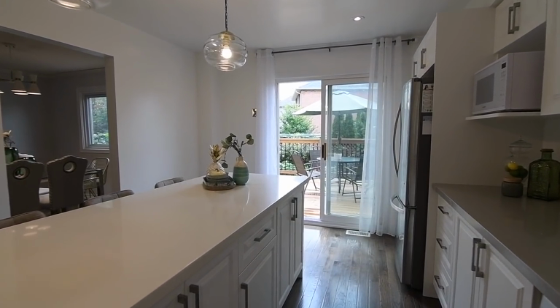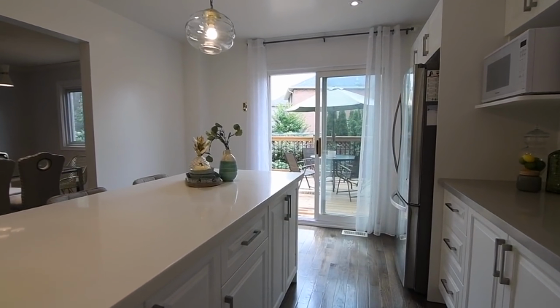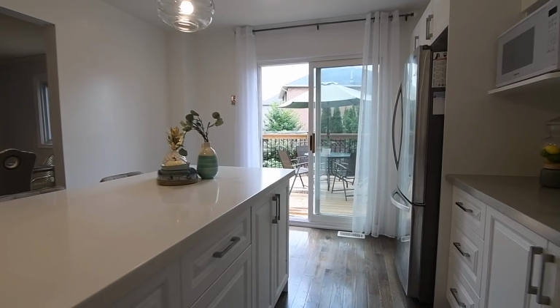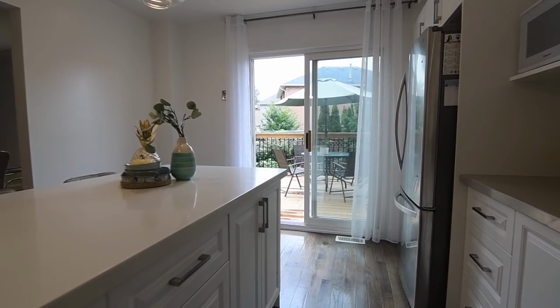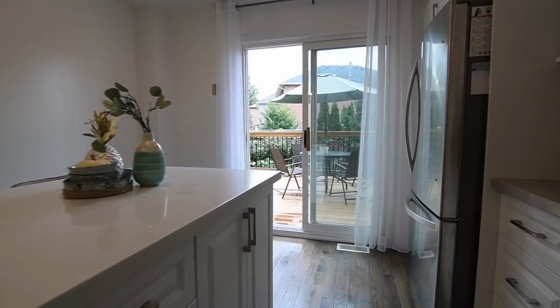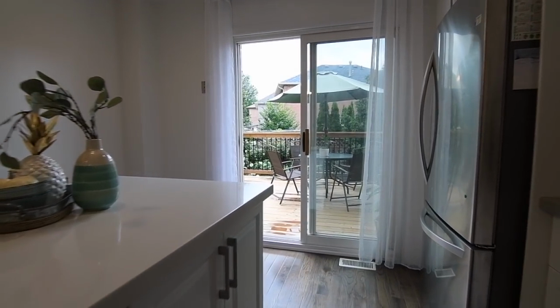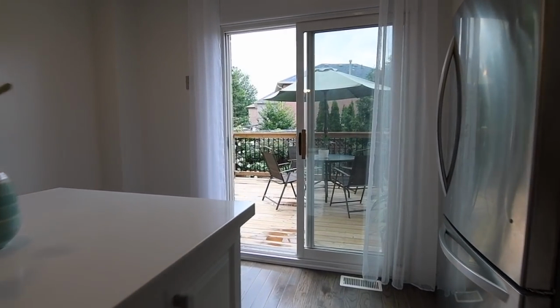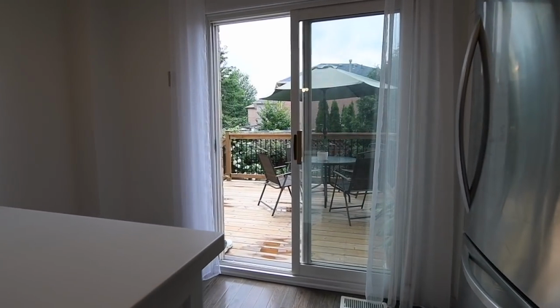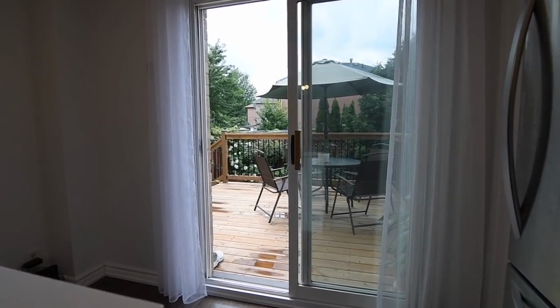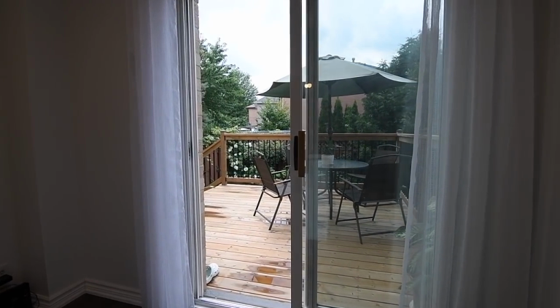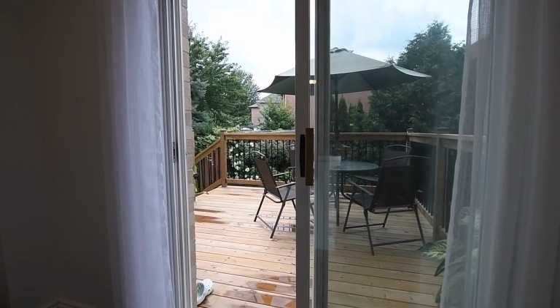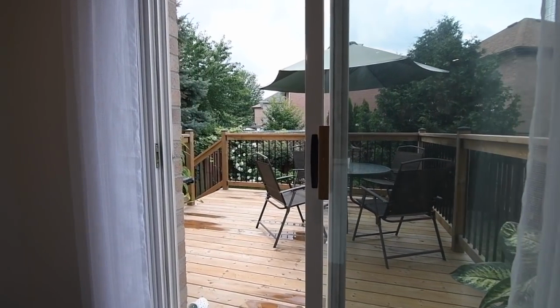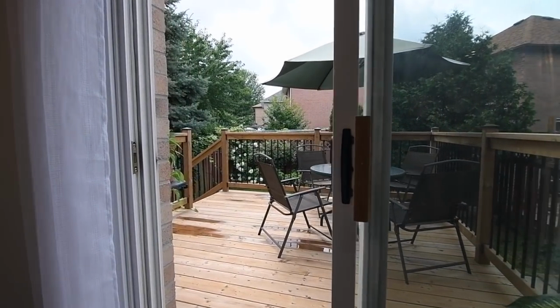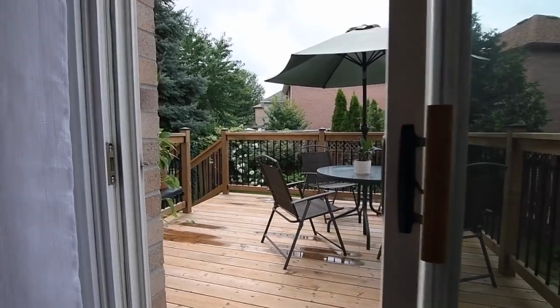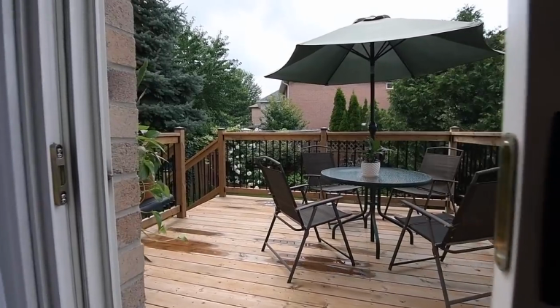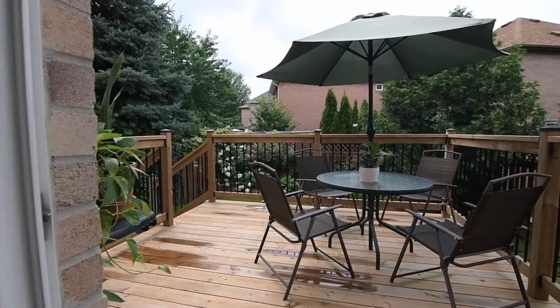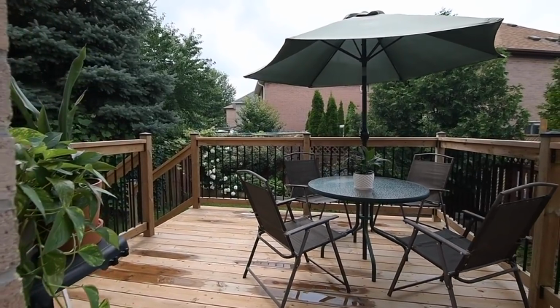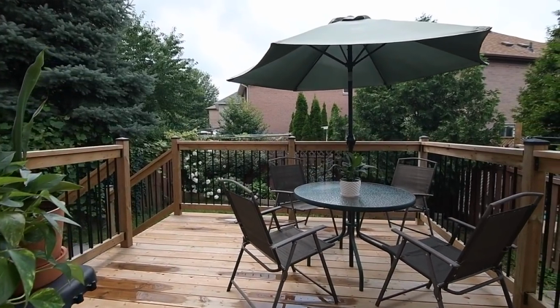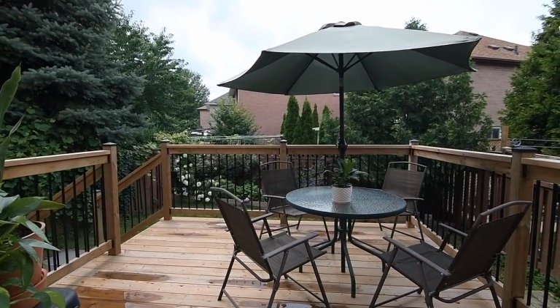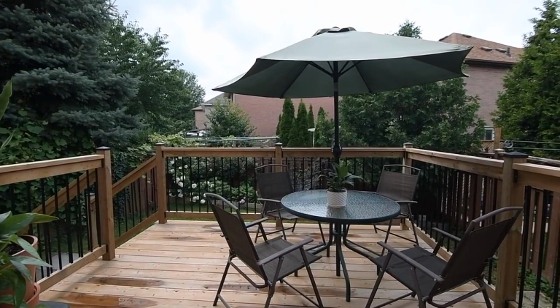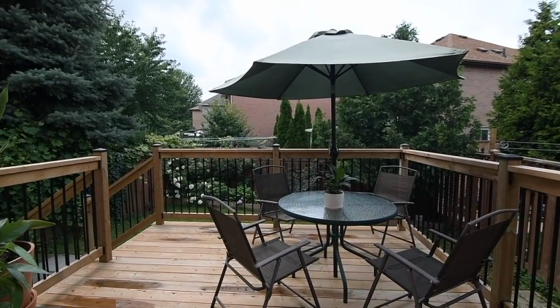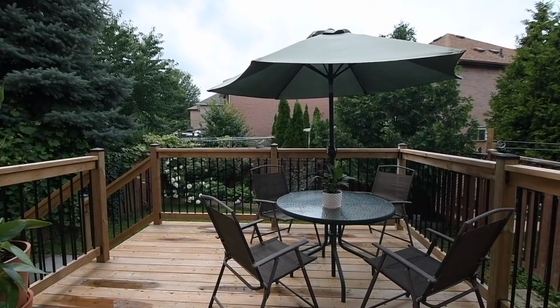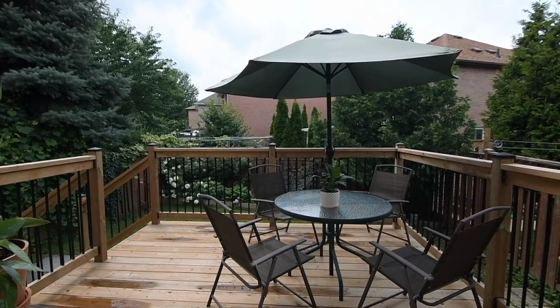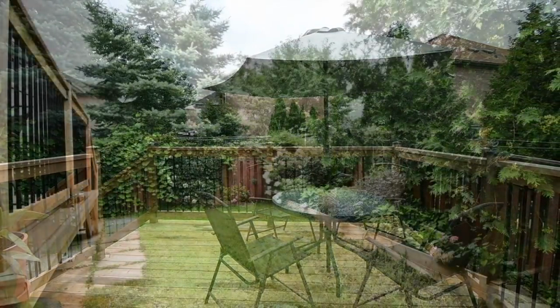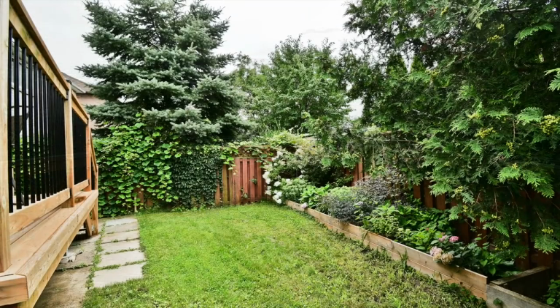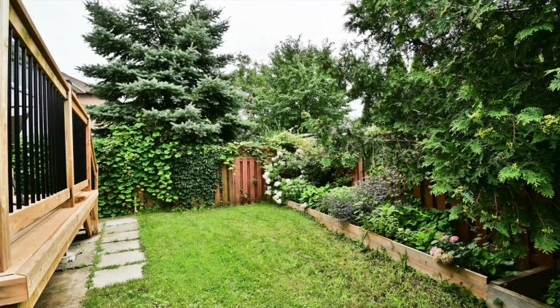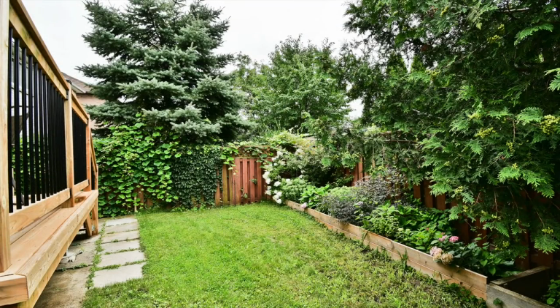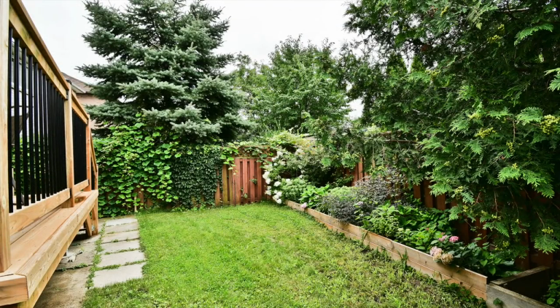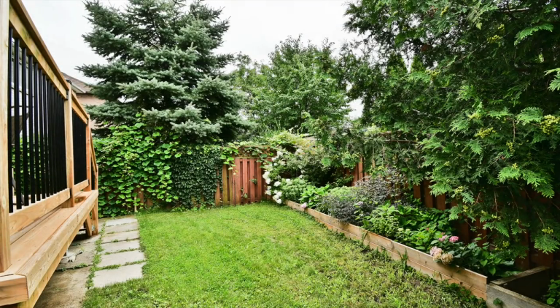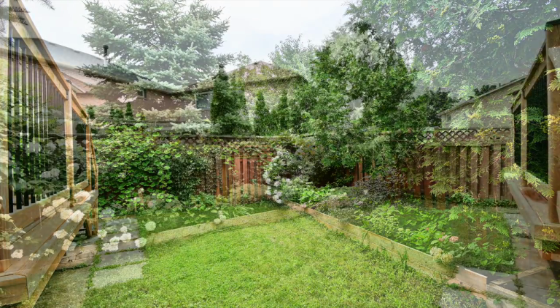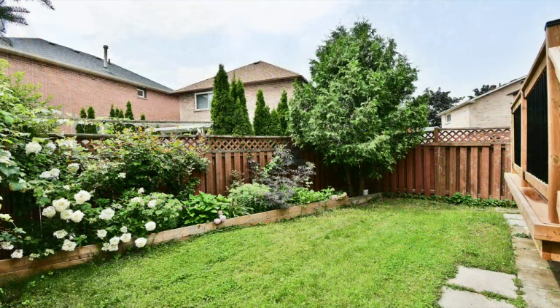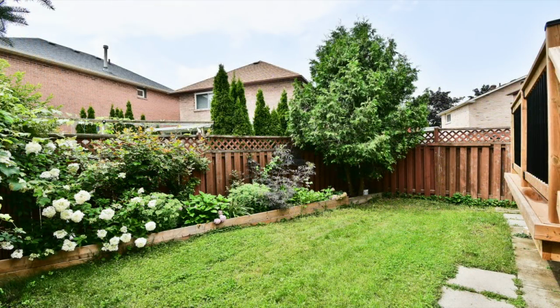The sliding door walkout off the space opens onto a new deck that extends entertaining to the outdoors during the warm weather months, and which overlooks a charming backyard with lush perennial gardens, ivies along its south fence, and an evergreen tree.